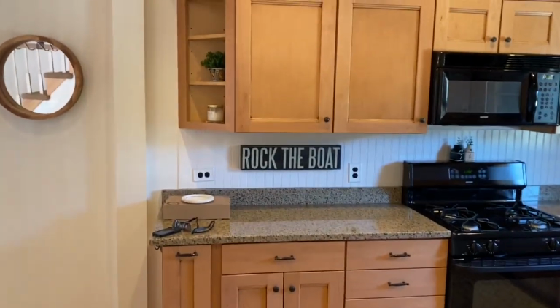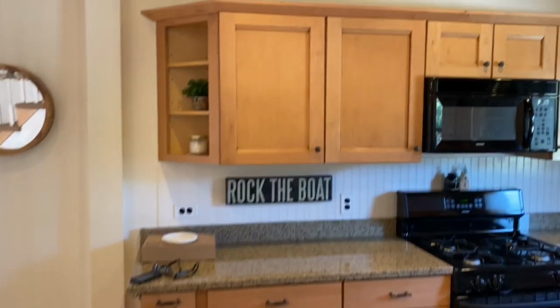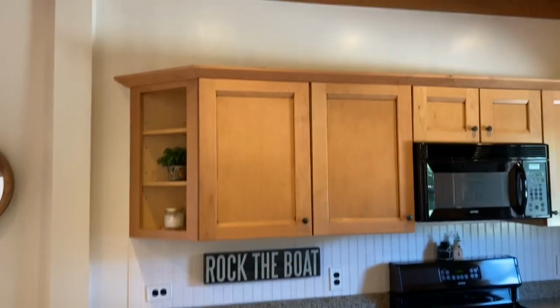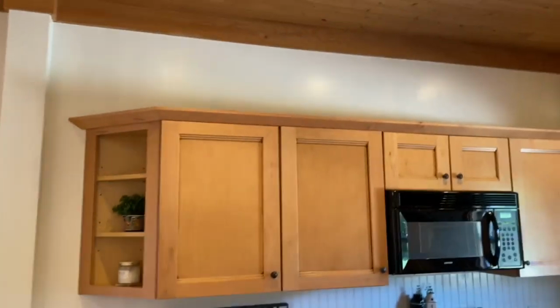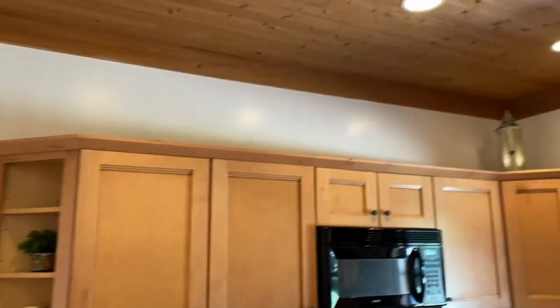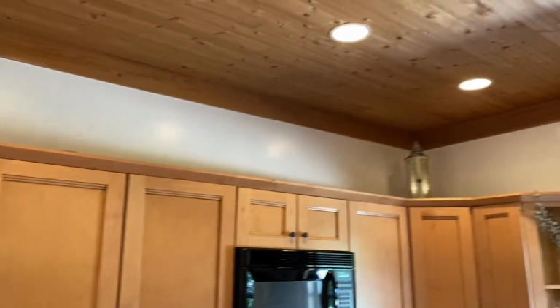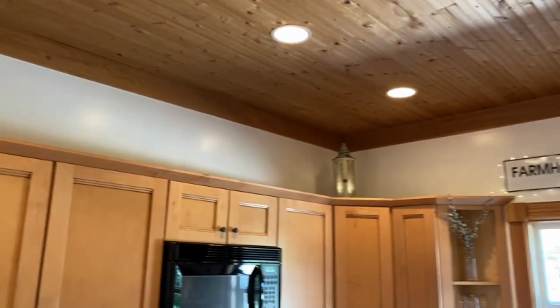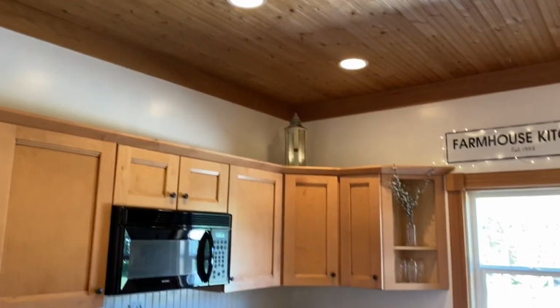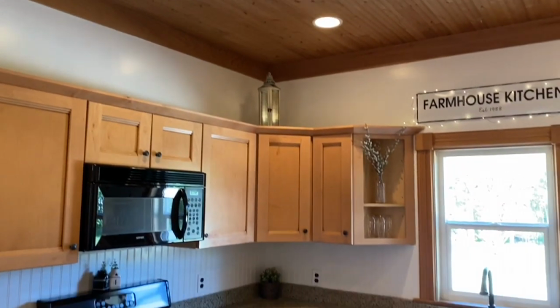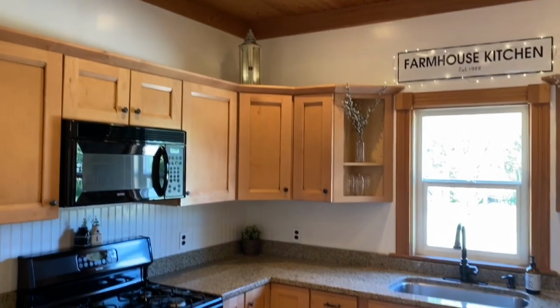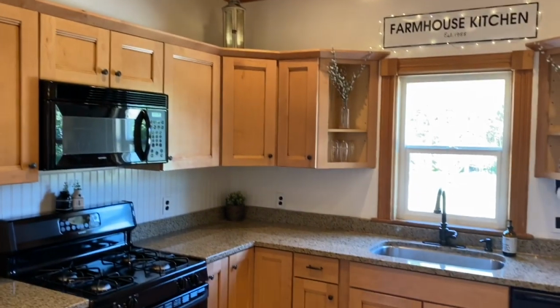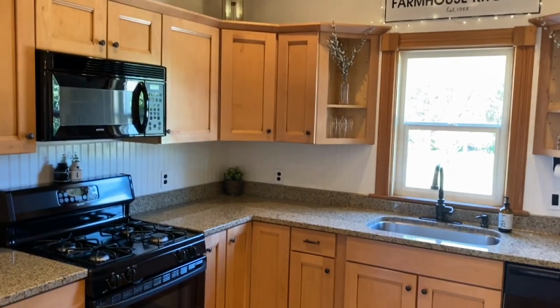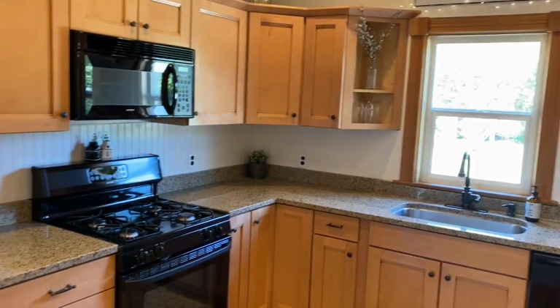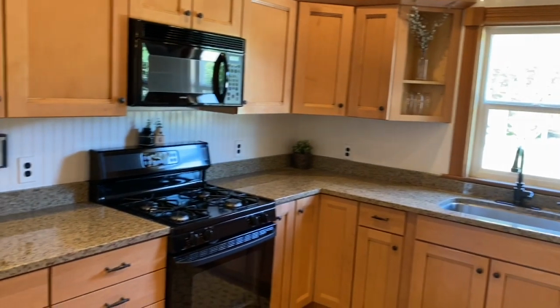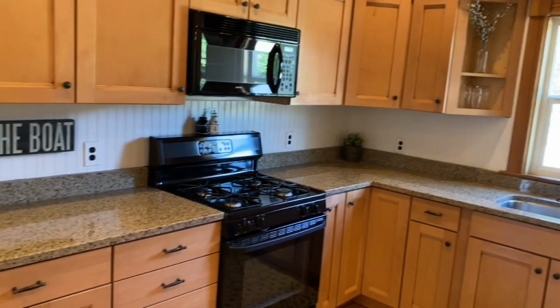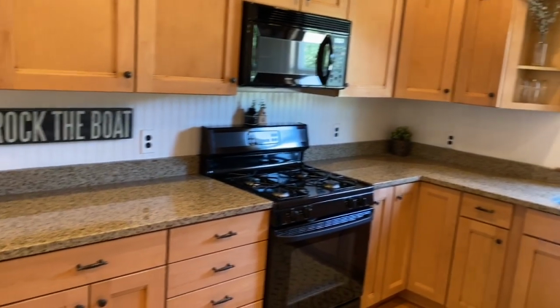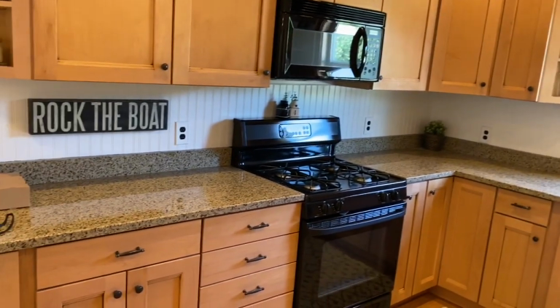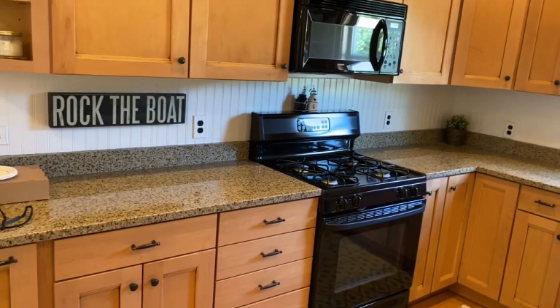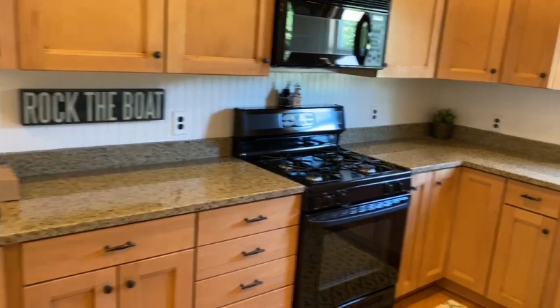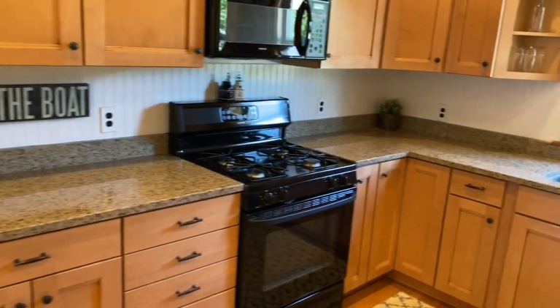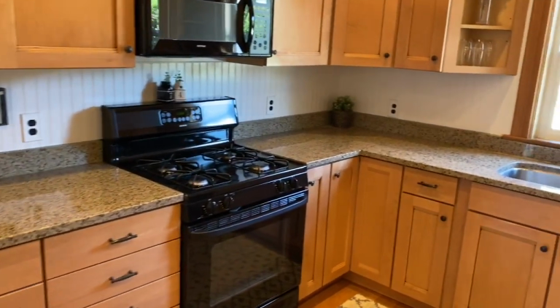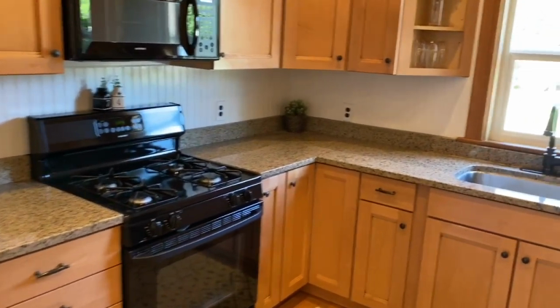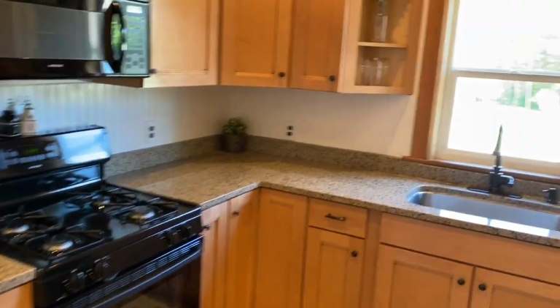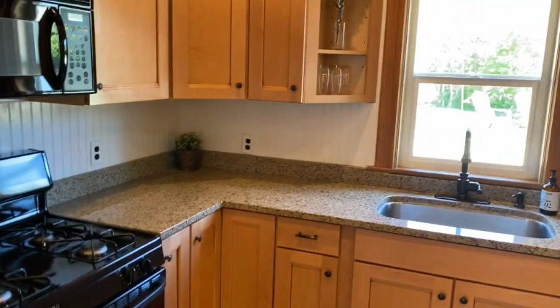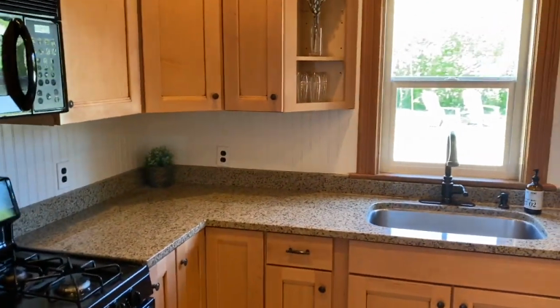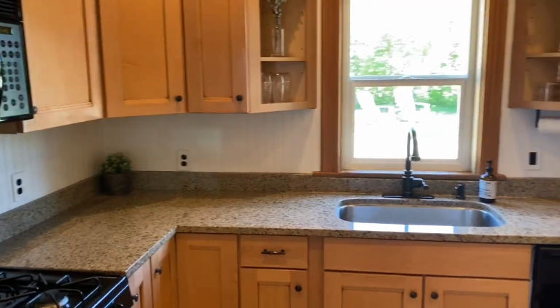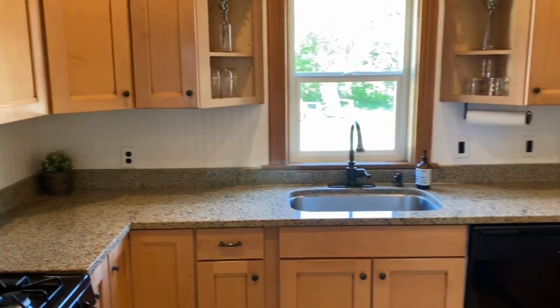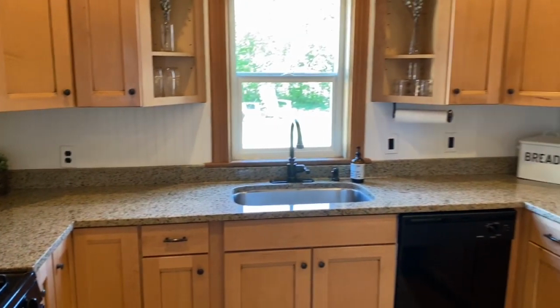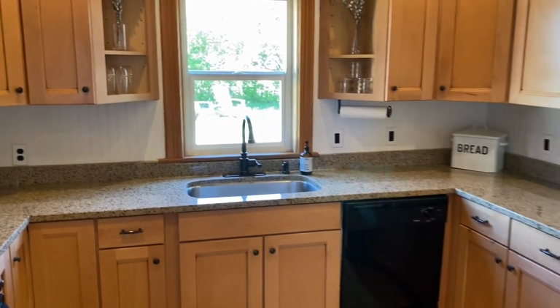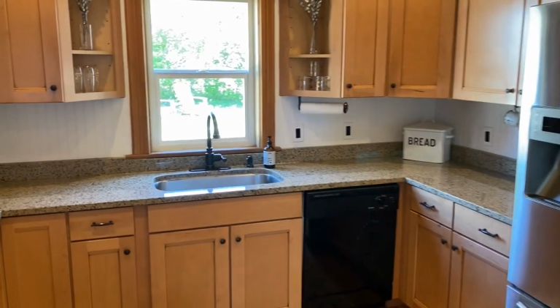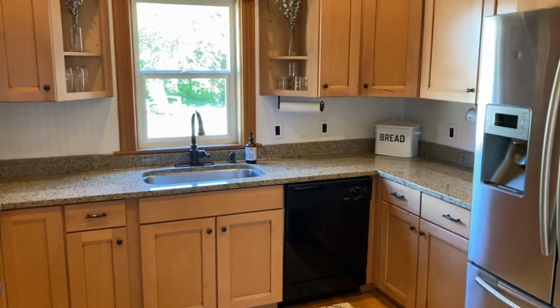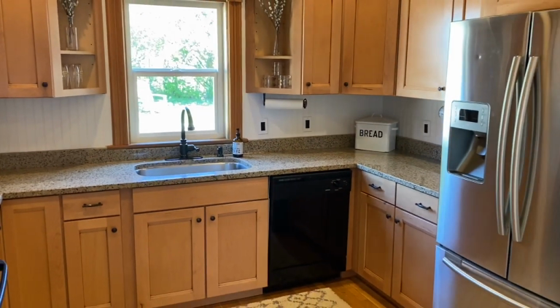We're now in the kitchen, which features granite countertops, plenty of updated cabinetry, a gas stove, a tongue and groove ceiling, recessed lighting, and a window facing a wall of lilac bushes that are just starting to bloom.